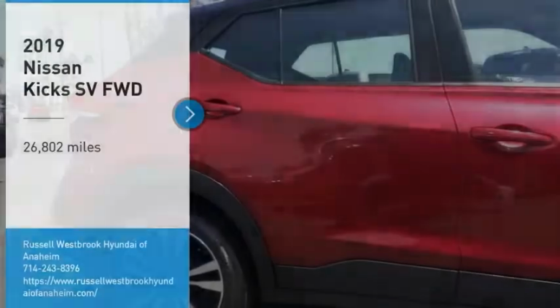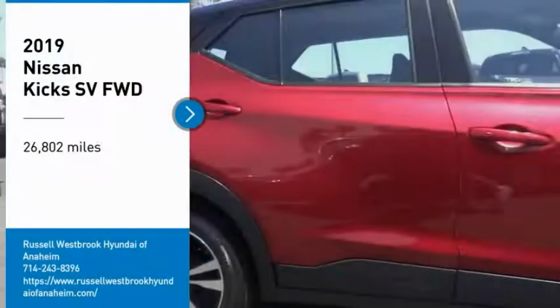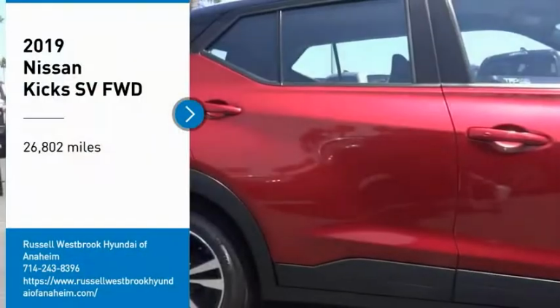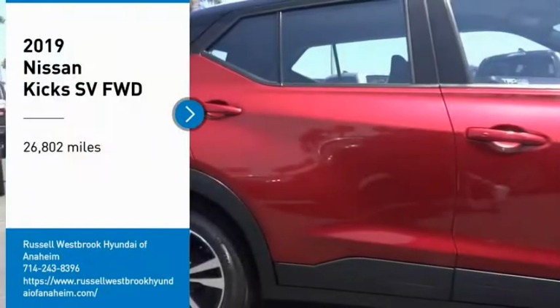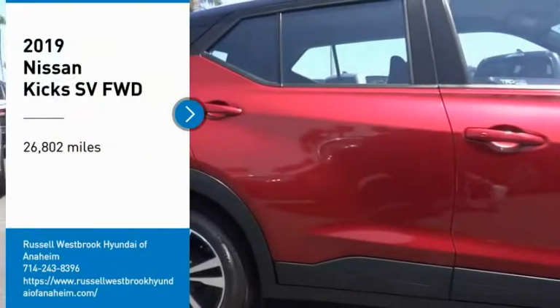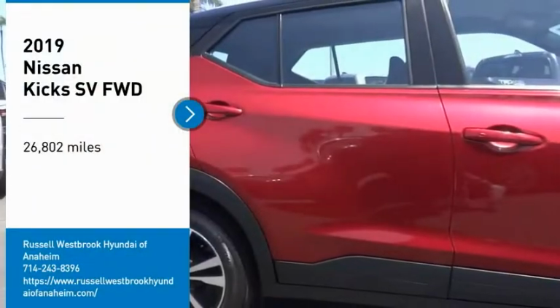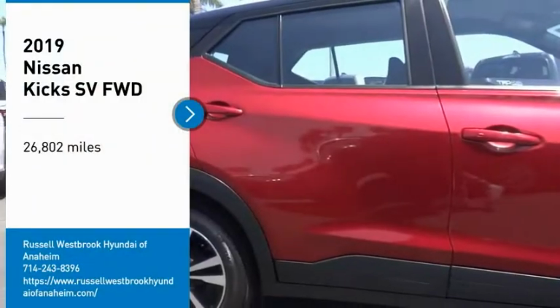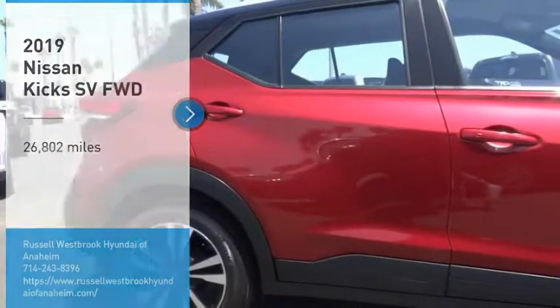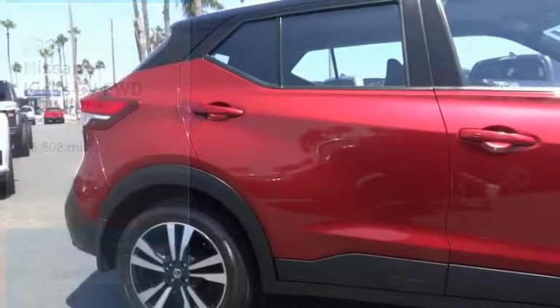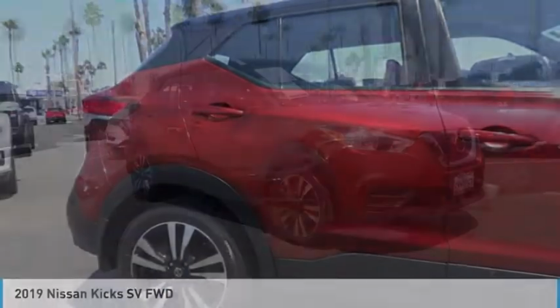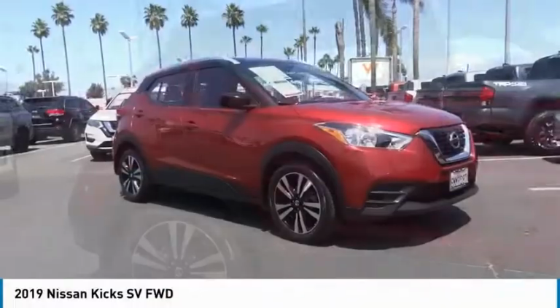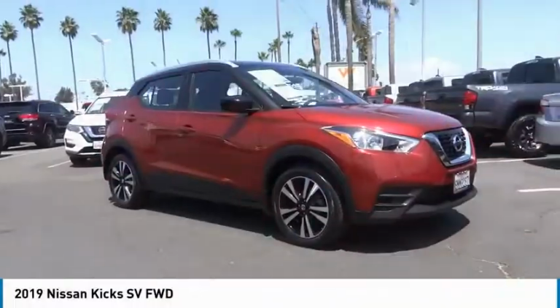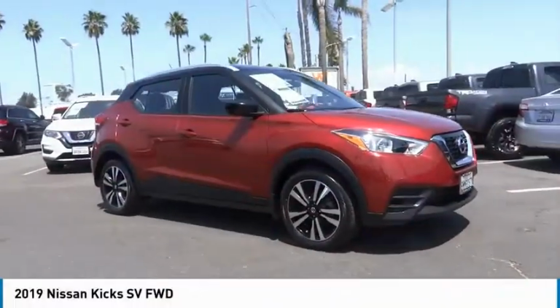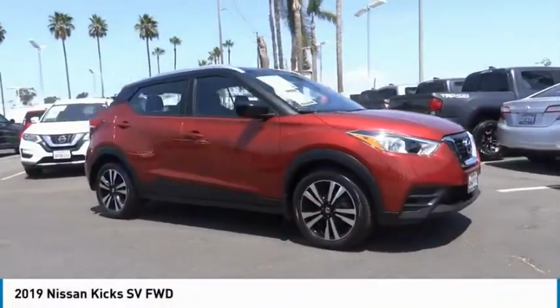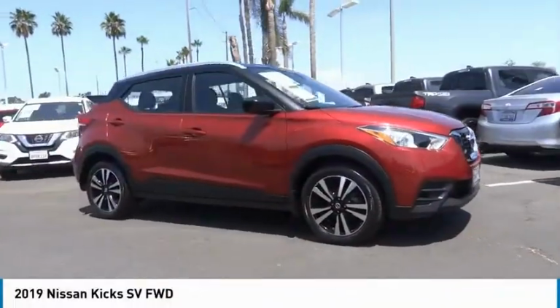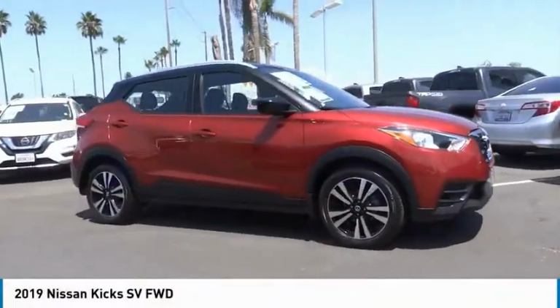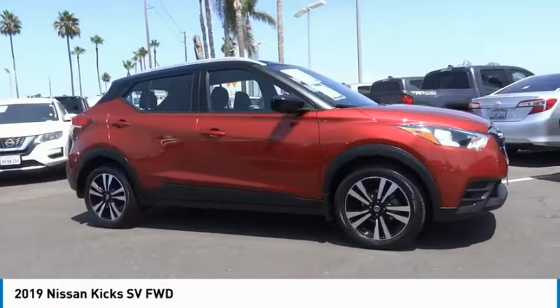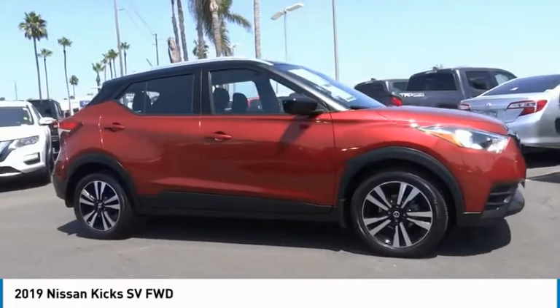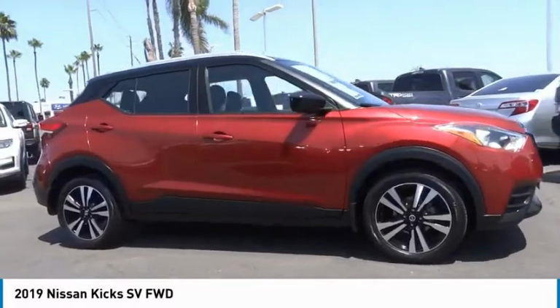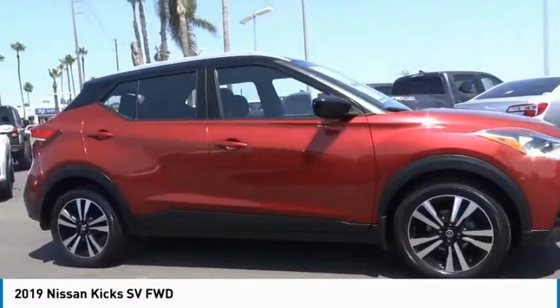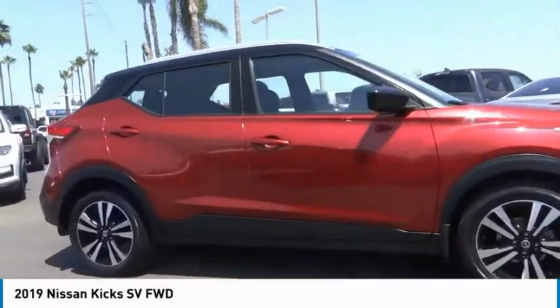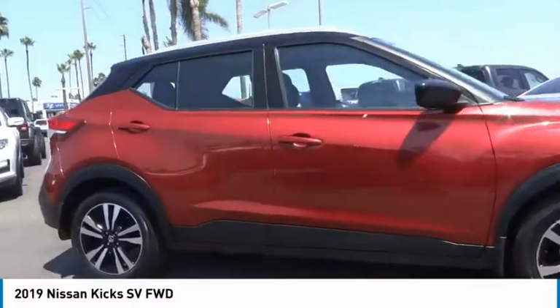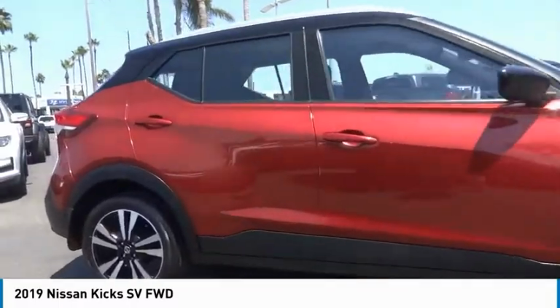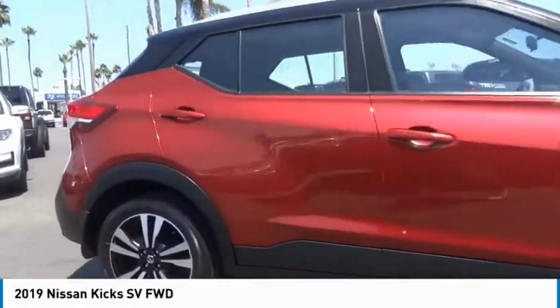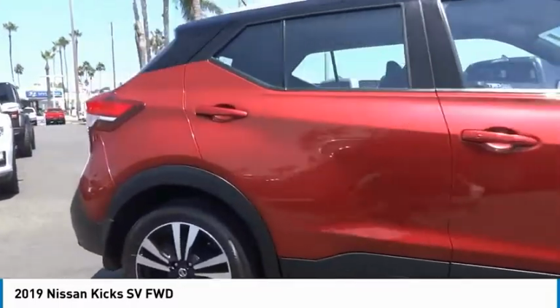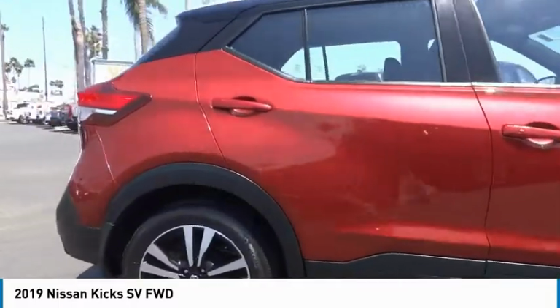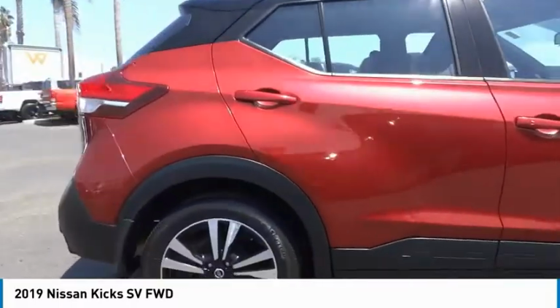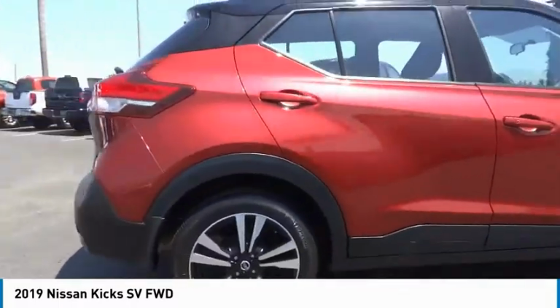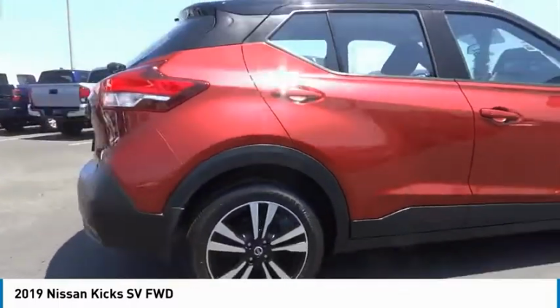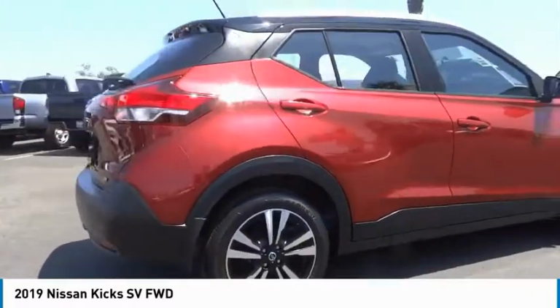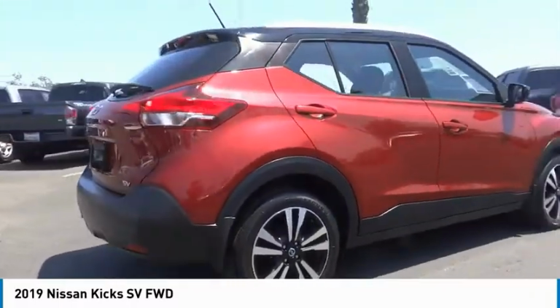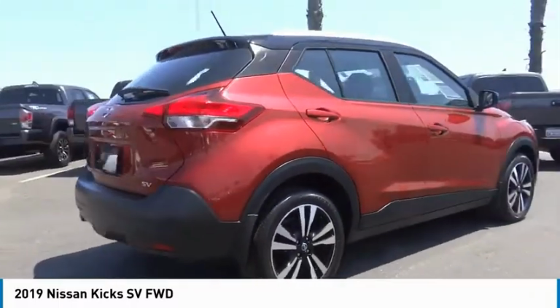We are pleased to show you the 2019 Kicks. The Nissan Kicks is a crossover vehicle that will demand attention with its styling and impressive performance.